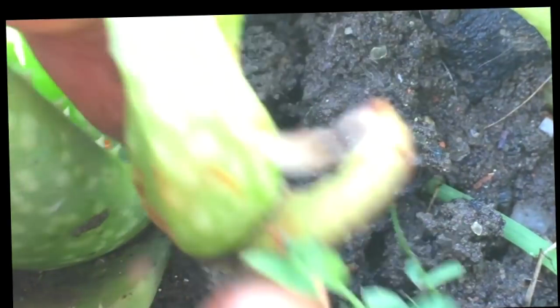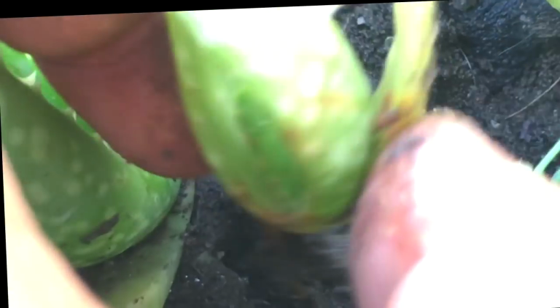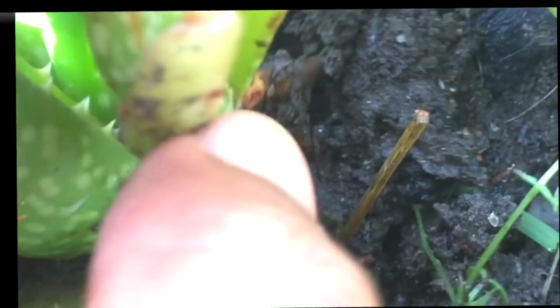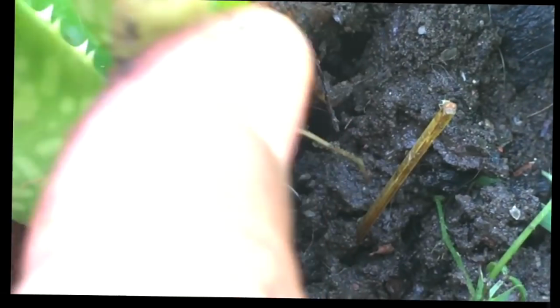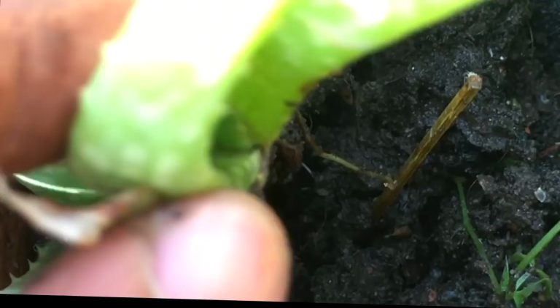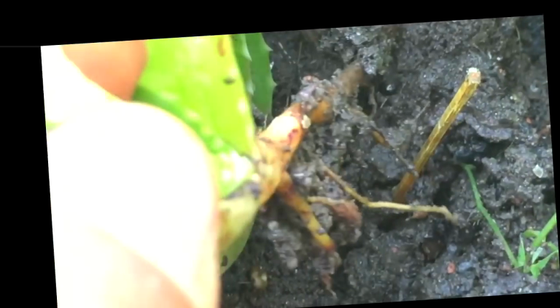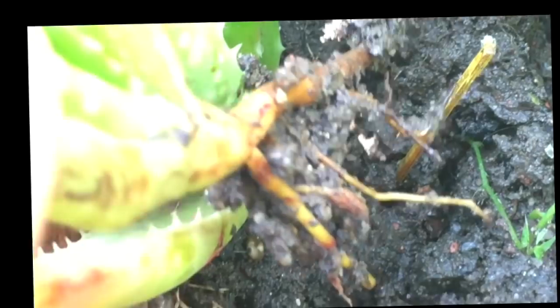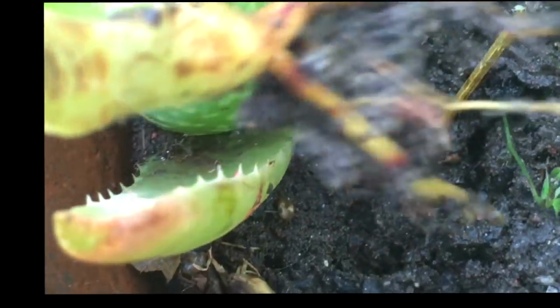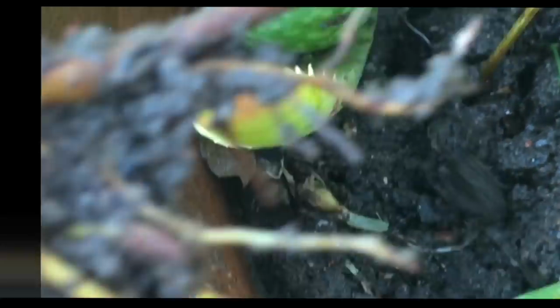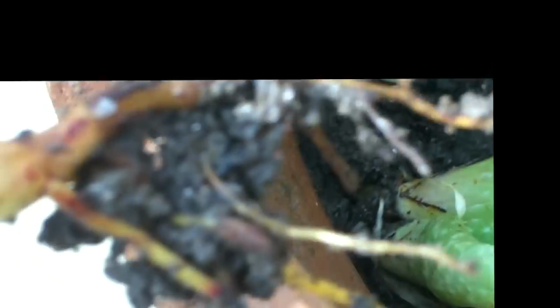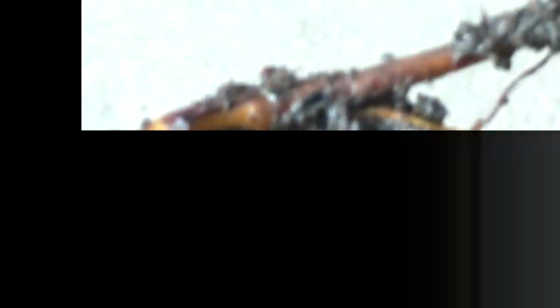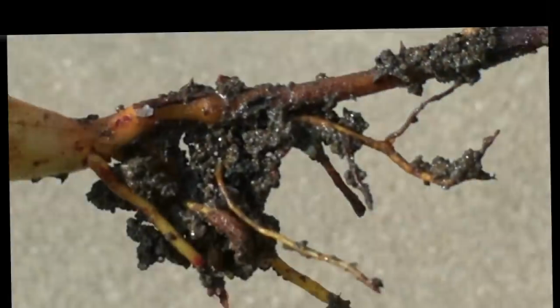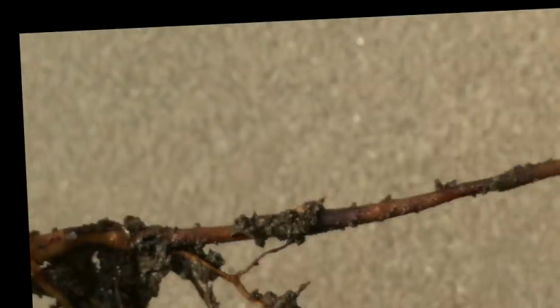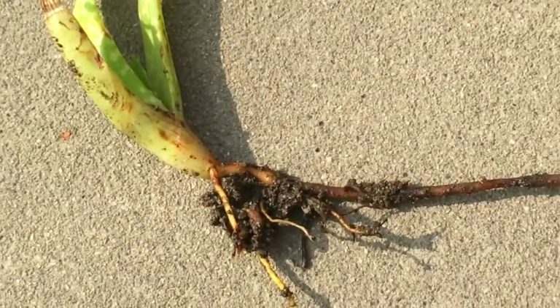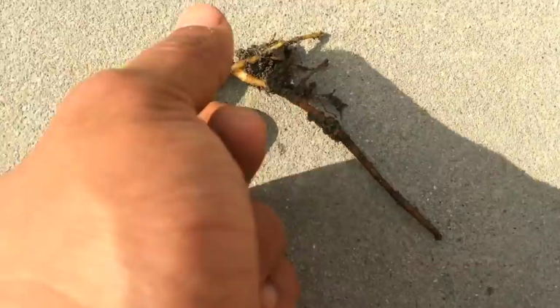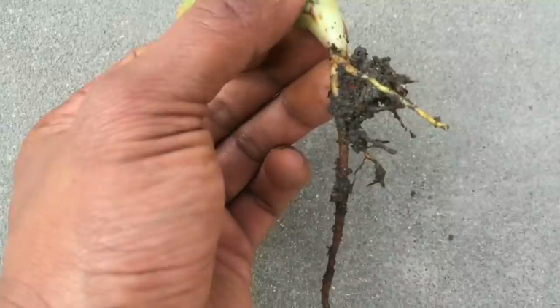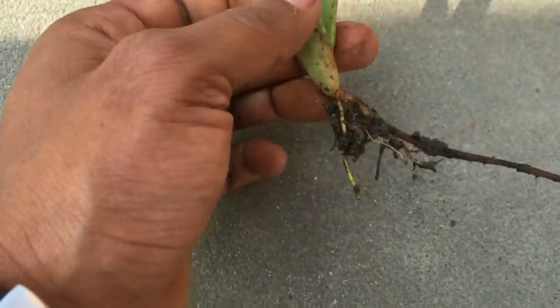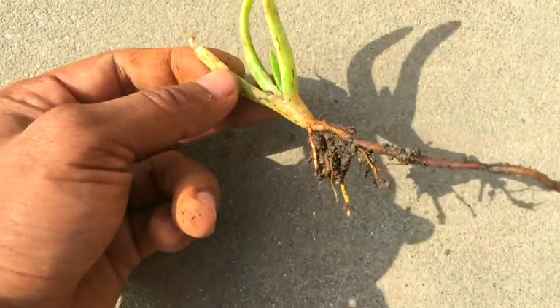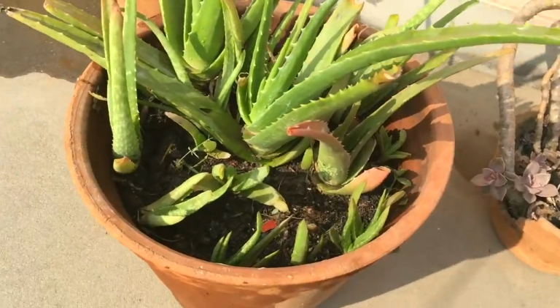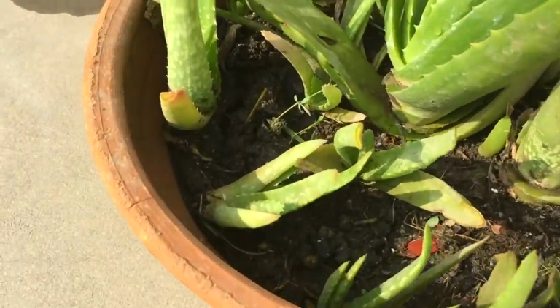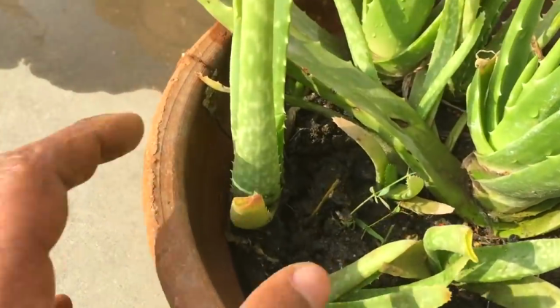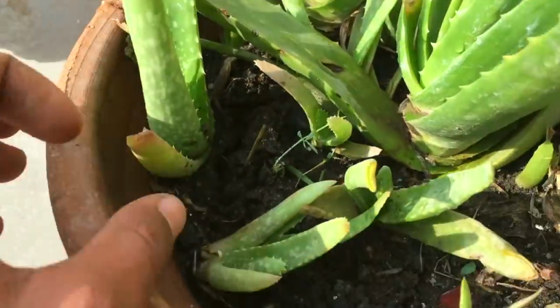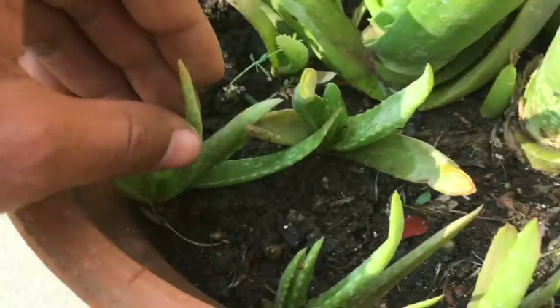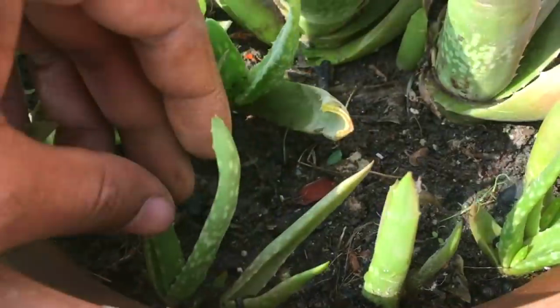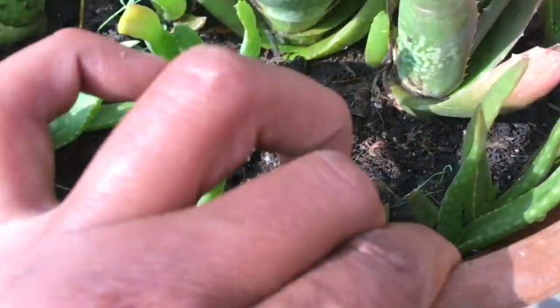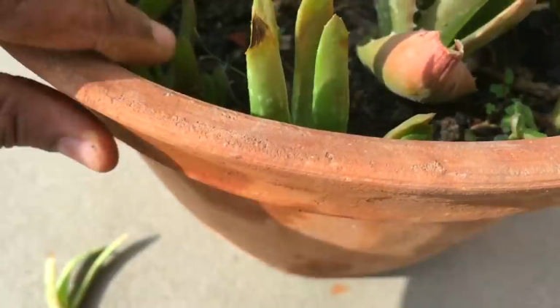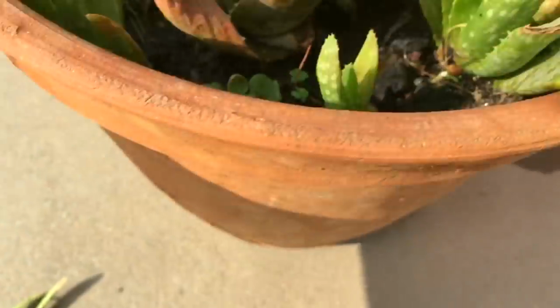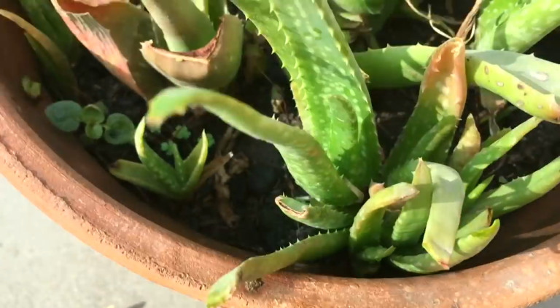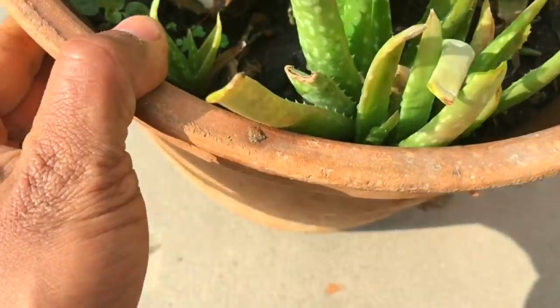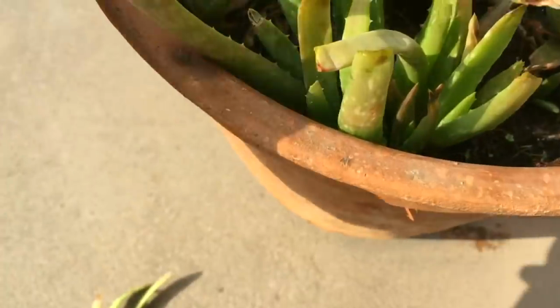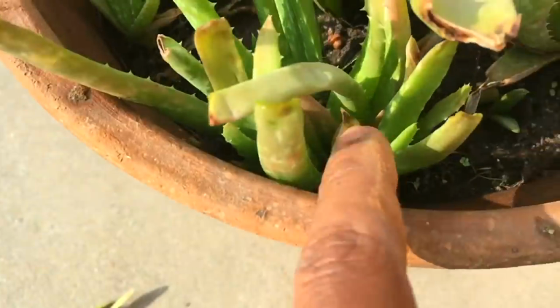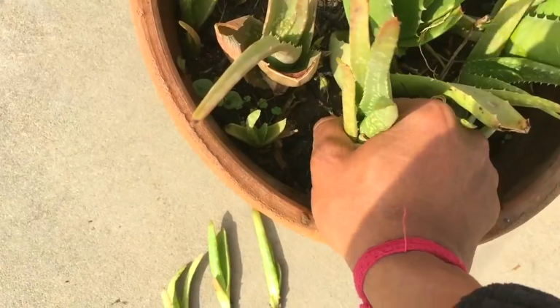Pull them out in this way — and here you go, you have a young aloe vera plant. You can see the roots. Similarly, I'll pull out a few other young aloe vera plants so that I can propagate them.